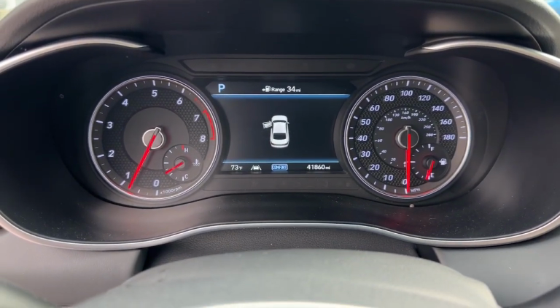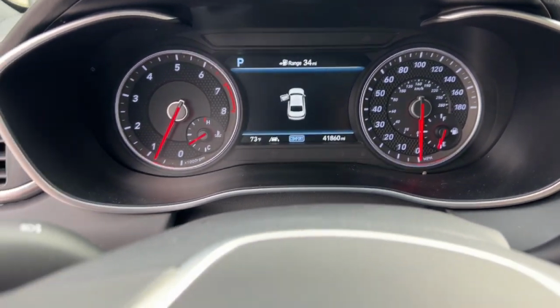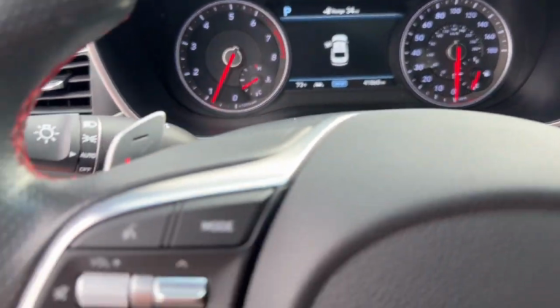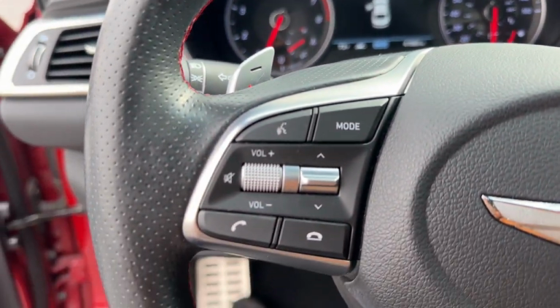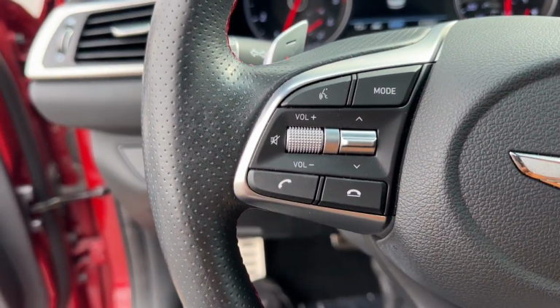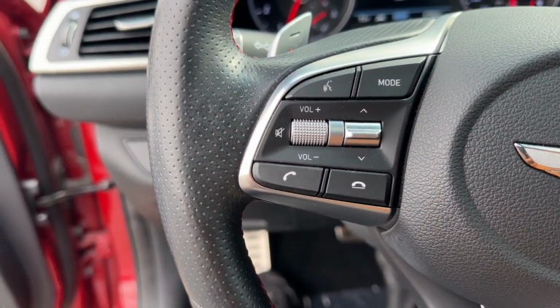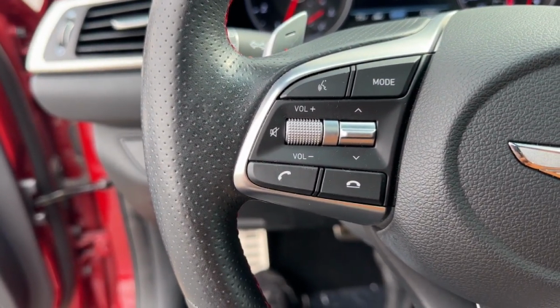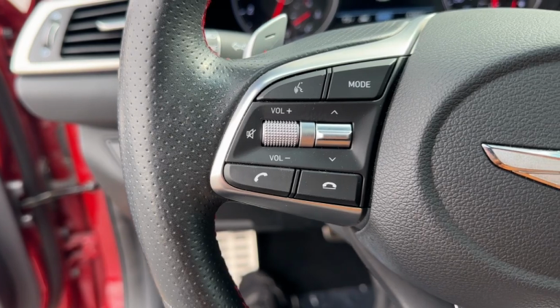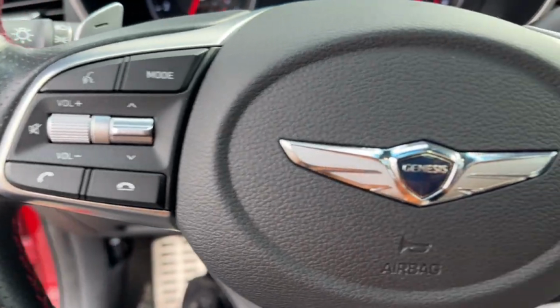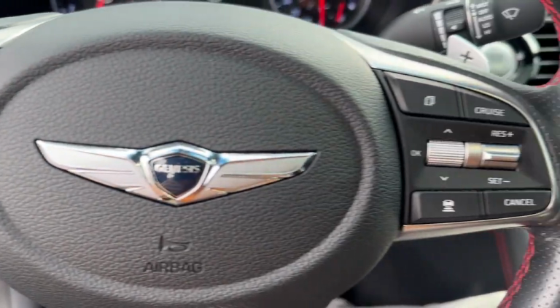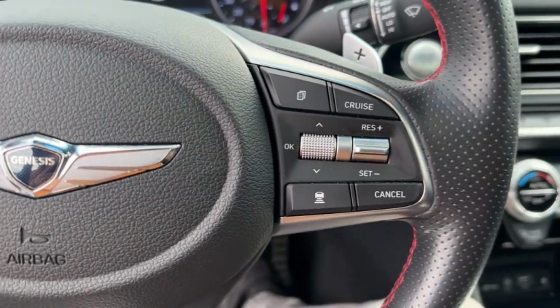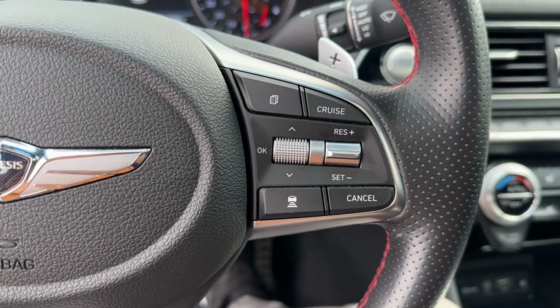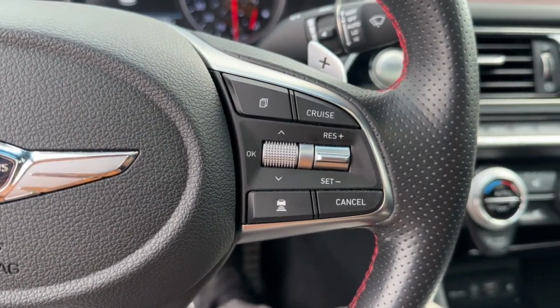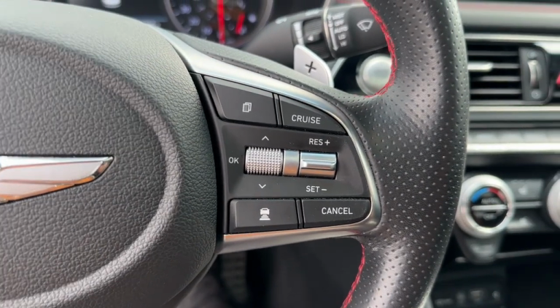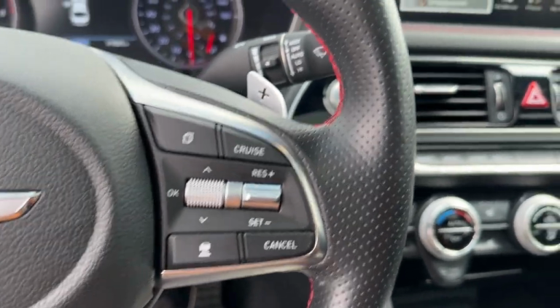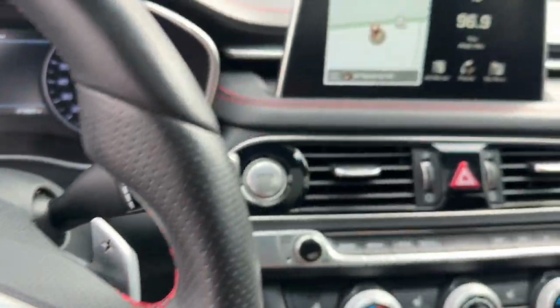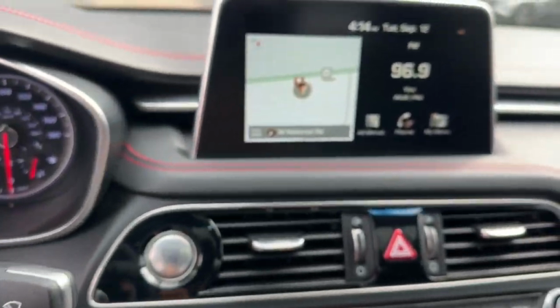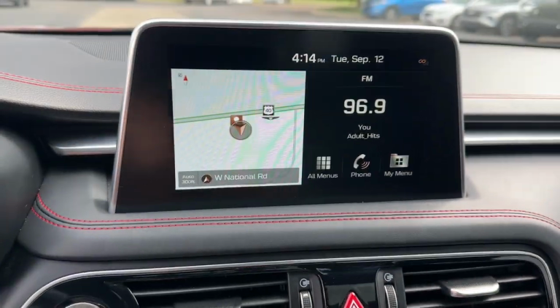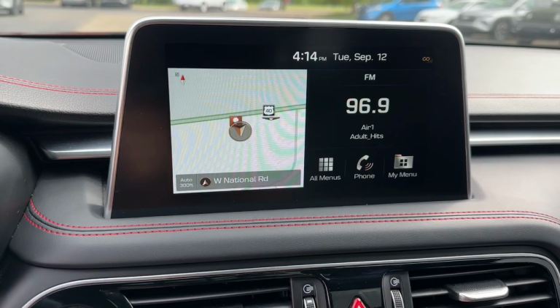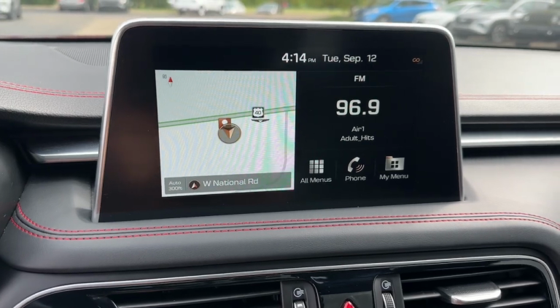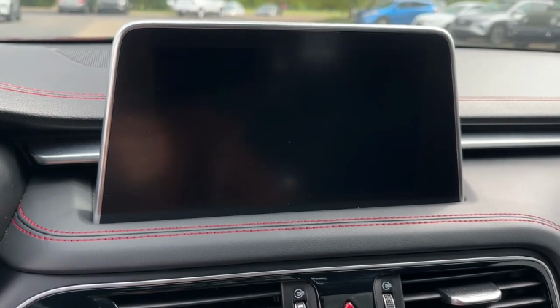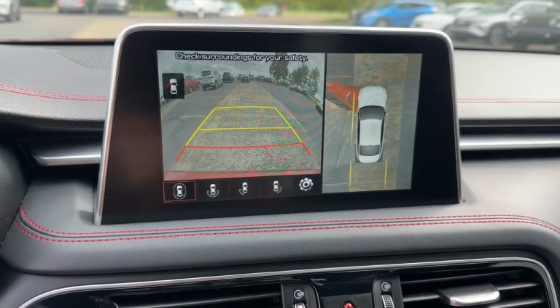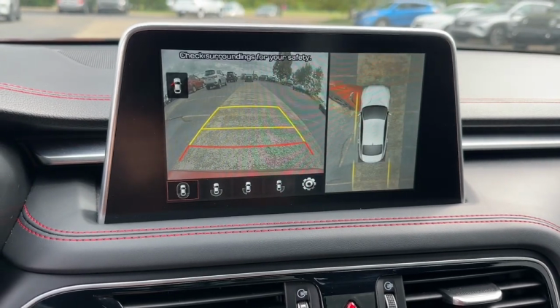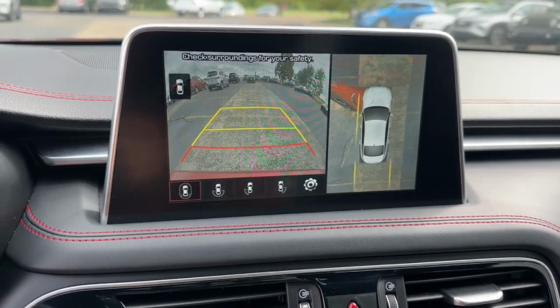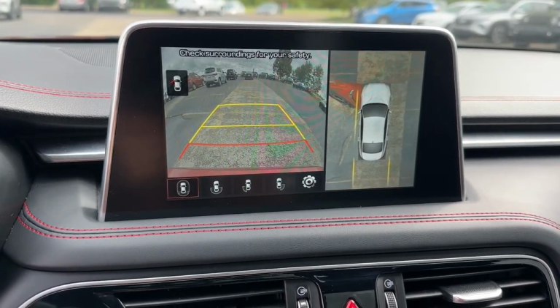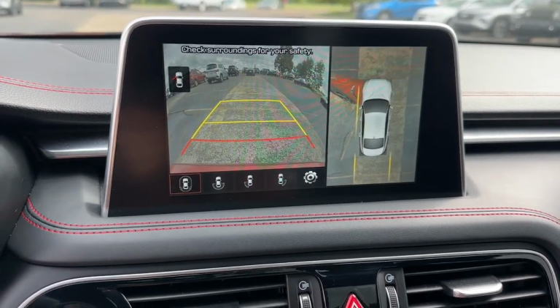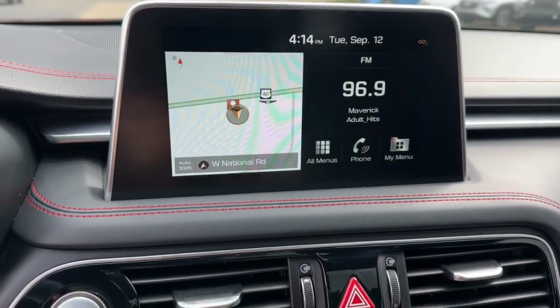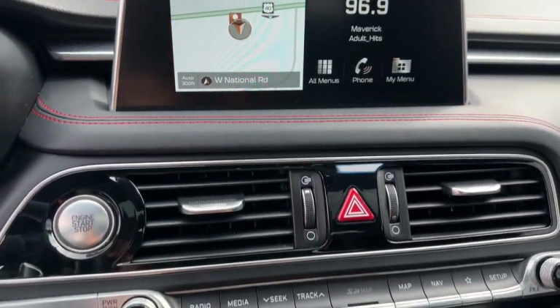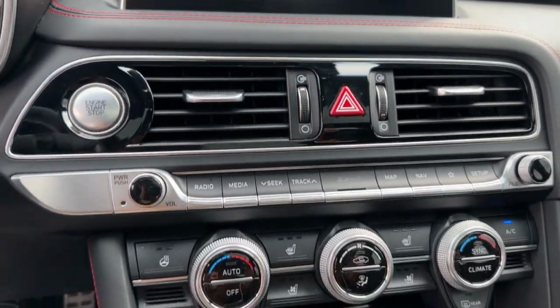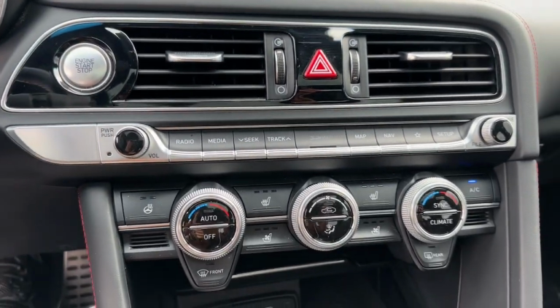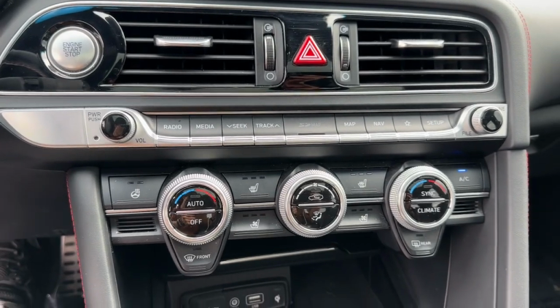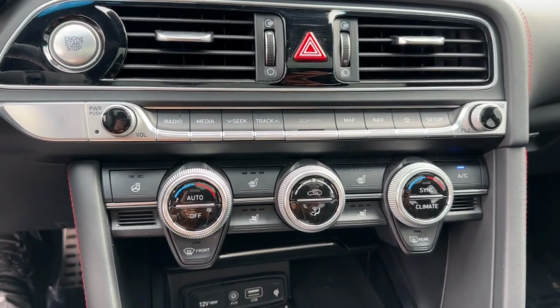Head-up display, heated and/or cooled front seats, Apple CarPlay and/or Android Auto, navigation system, keyless entry, heated driver's seat, sunroof/moonroof, satellite radio, heated mirrors.